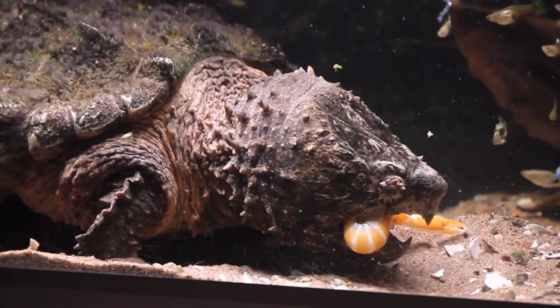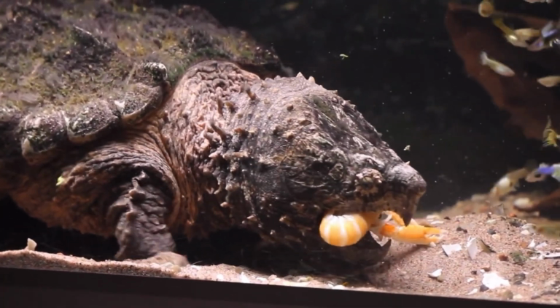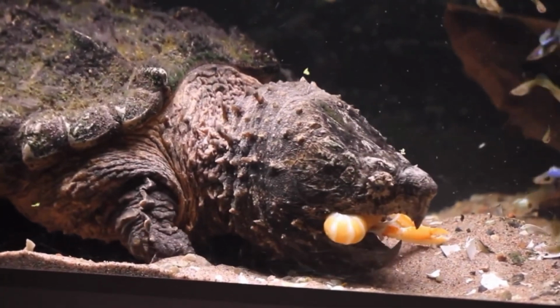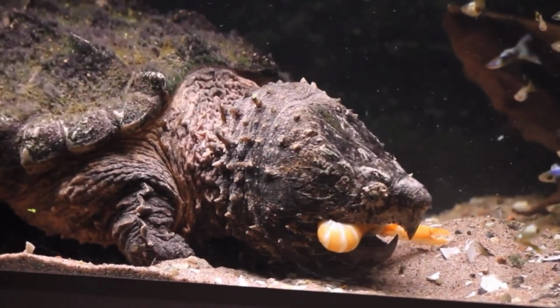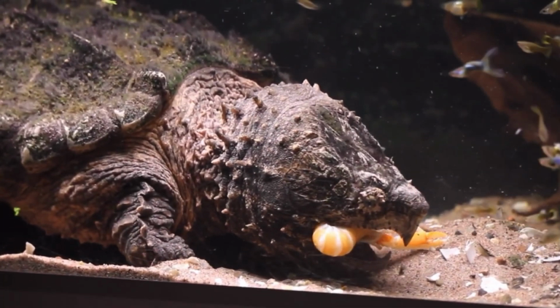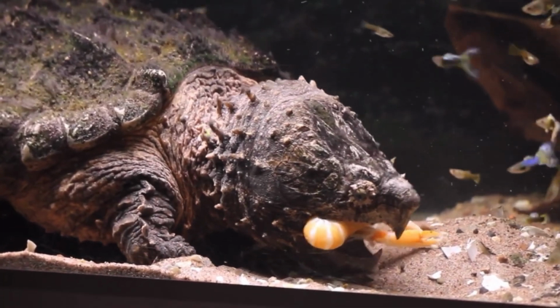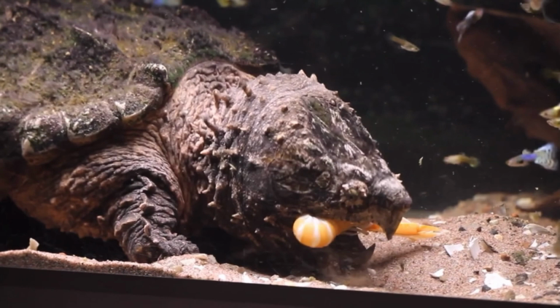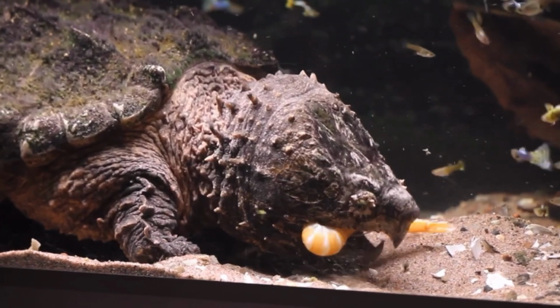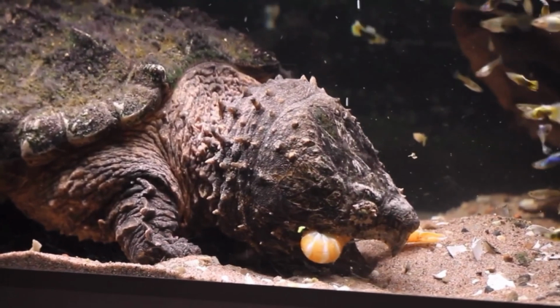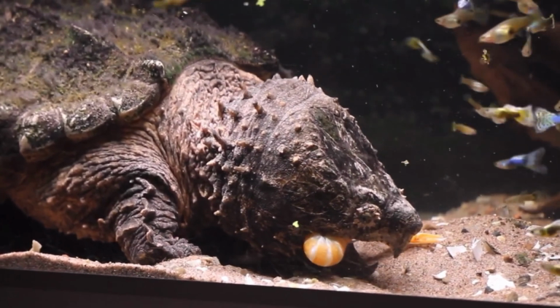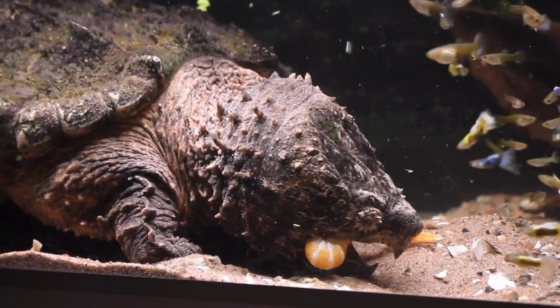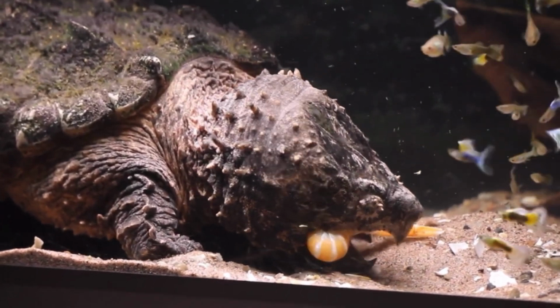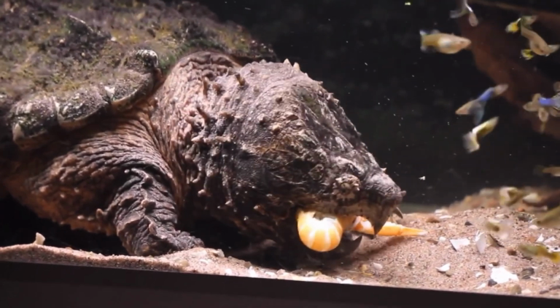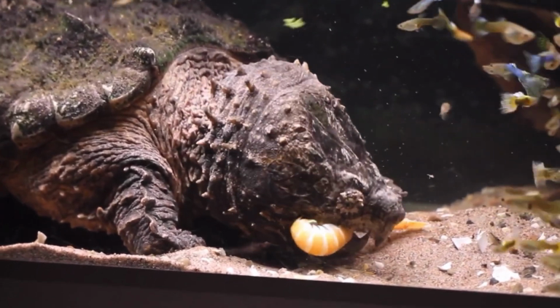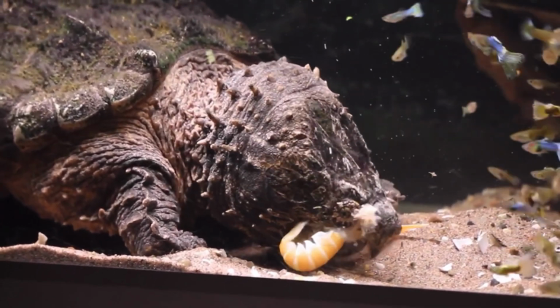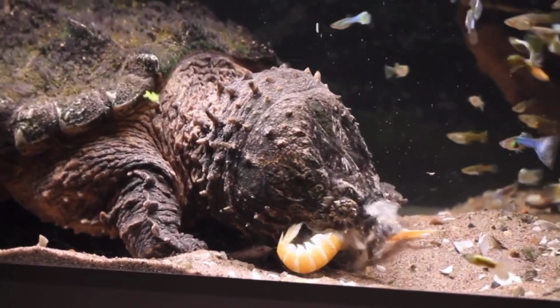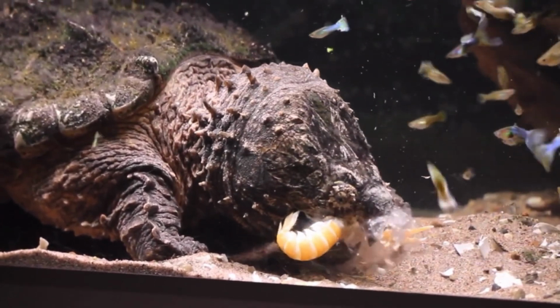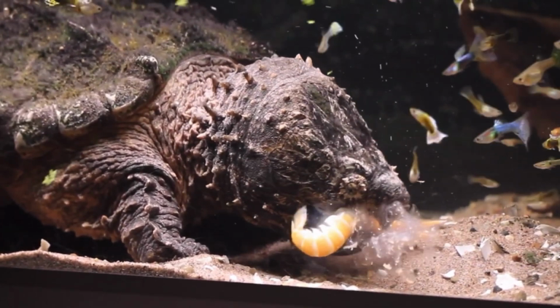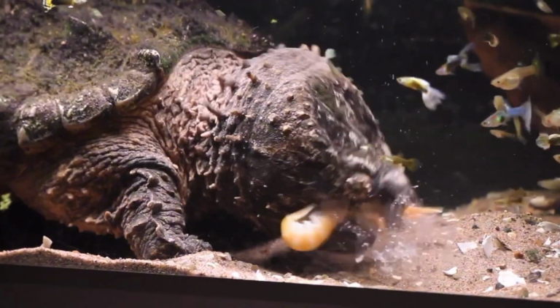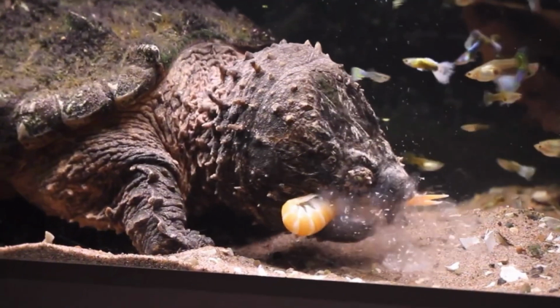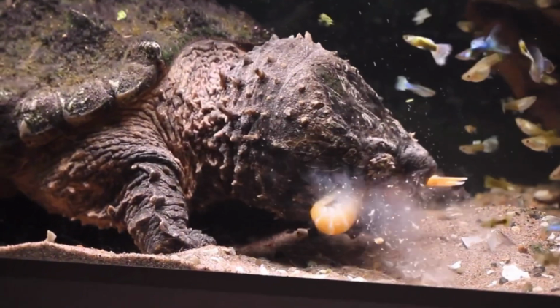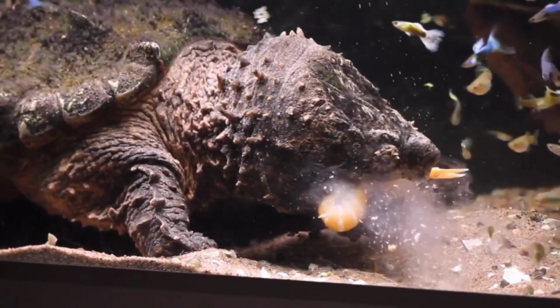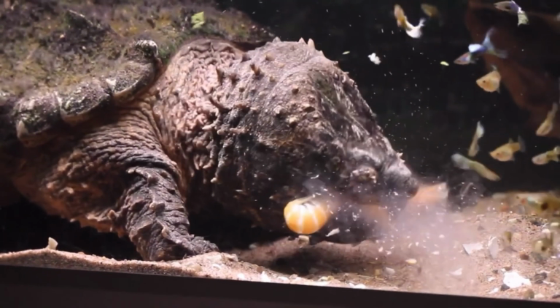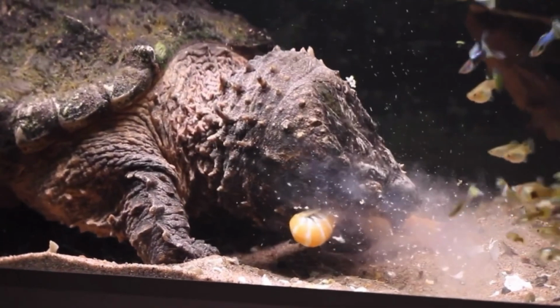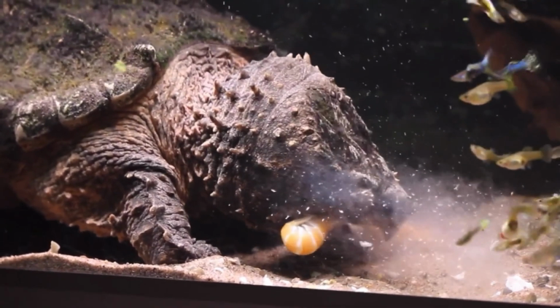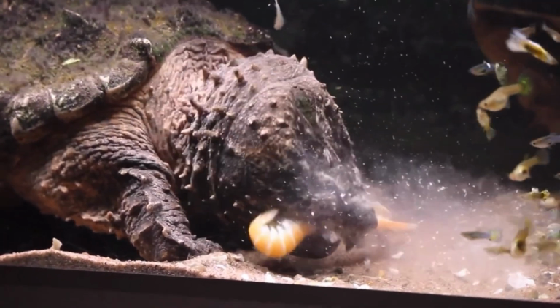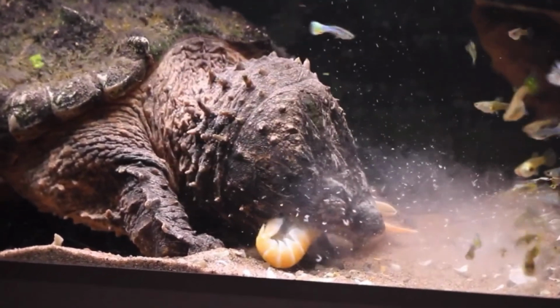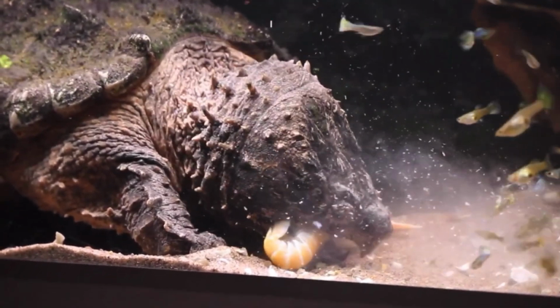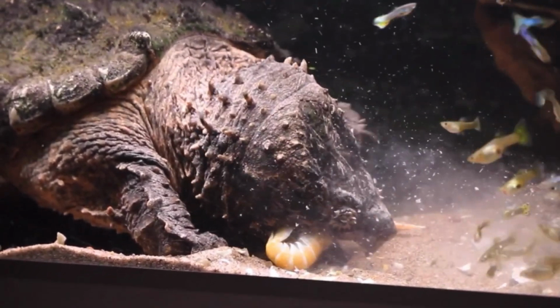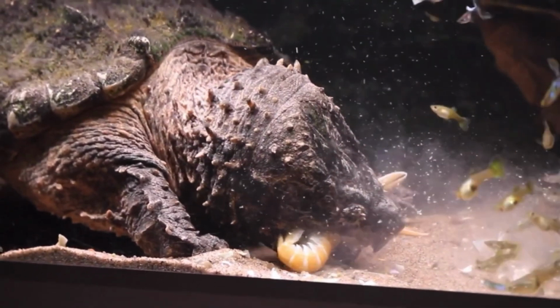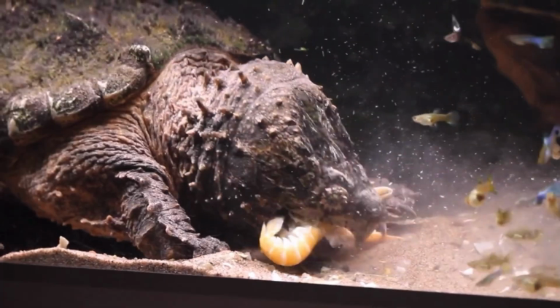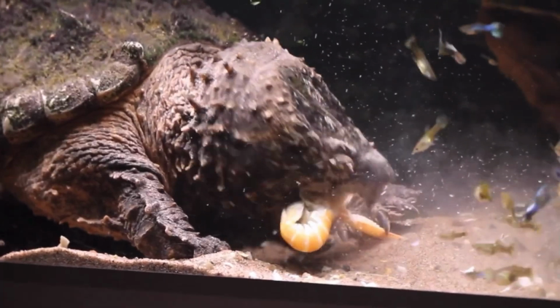Thanks for joining us on this journey into the world of the alligator snapping turtle. If you enjoyed this video, don't forget to like, subscribe, and hit the bell icon to stay updated with more wildlife content. Until next time!